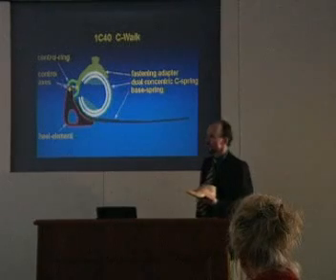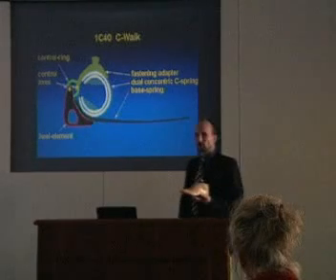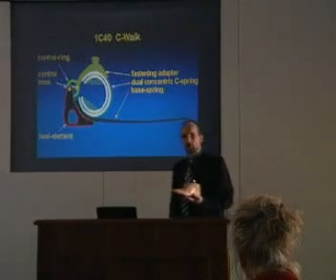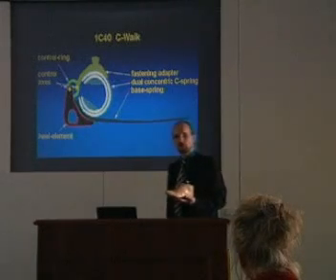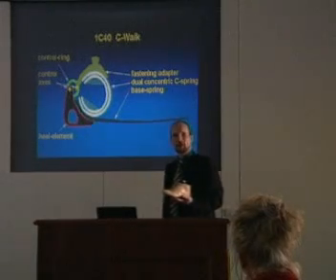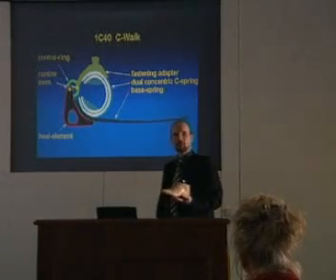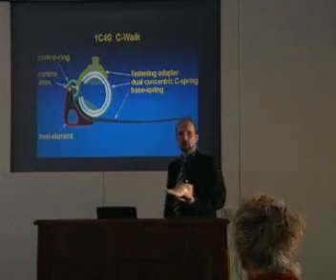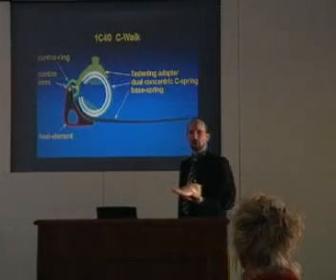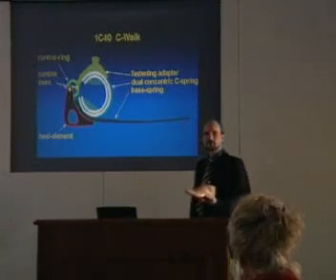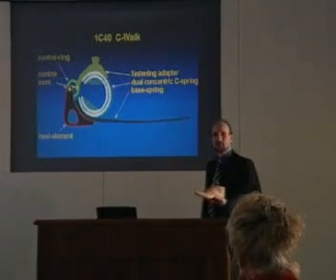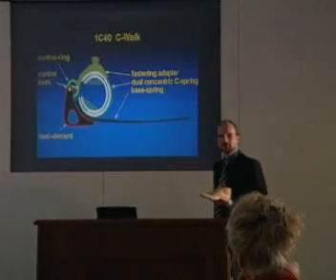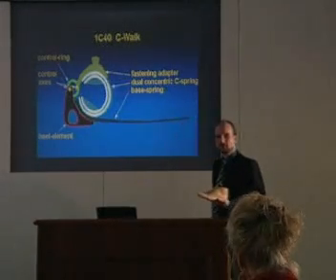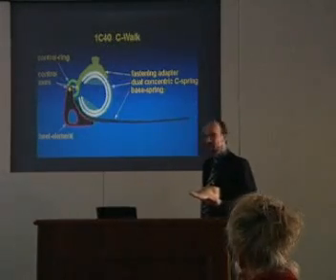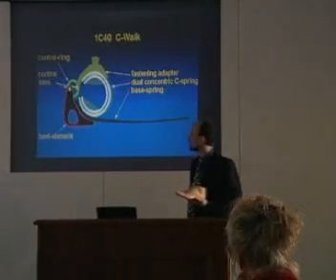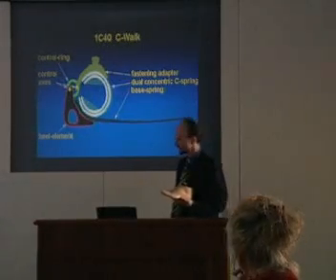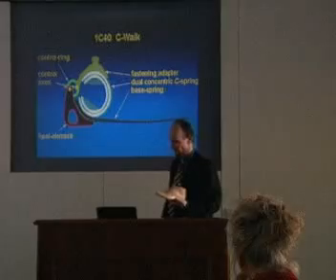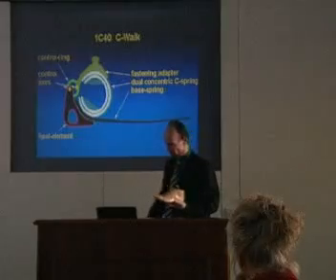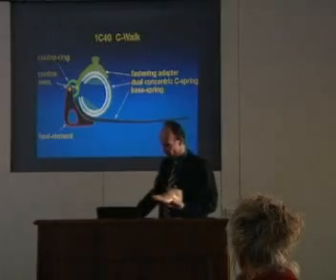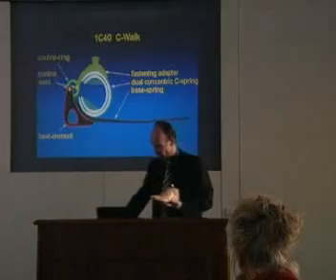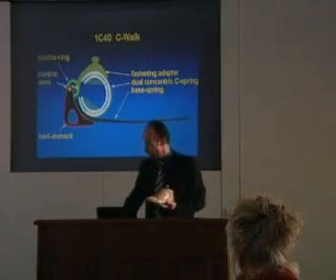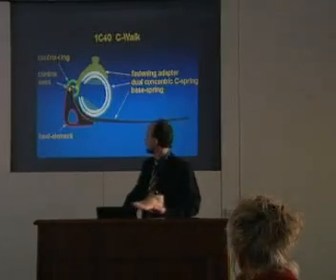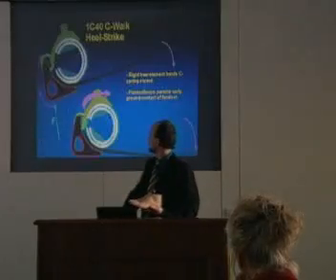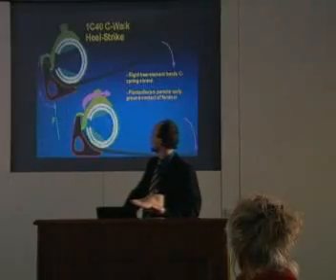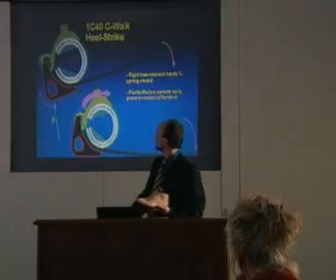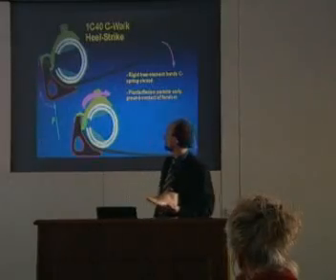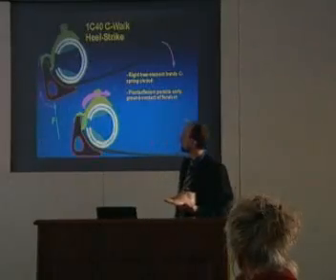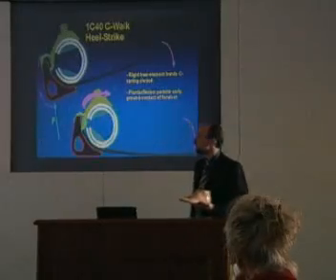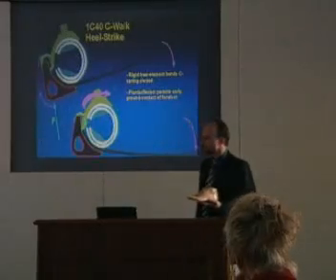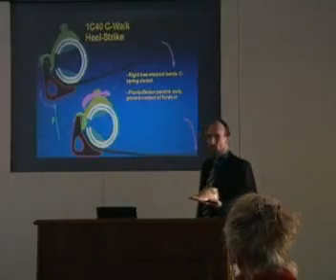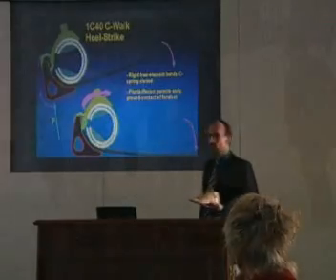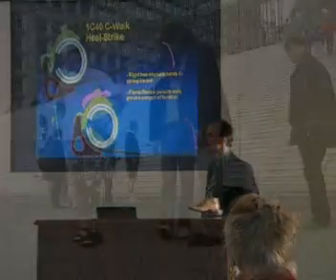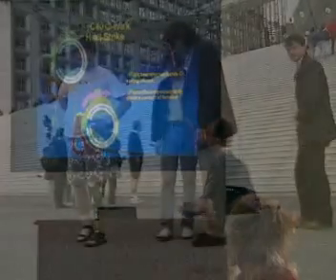This innovative design was based on scientifically measured values such as ankle moments and energy return curves derived from human gait analysis studies.